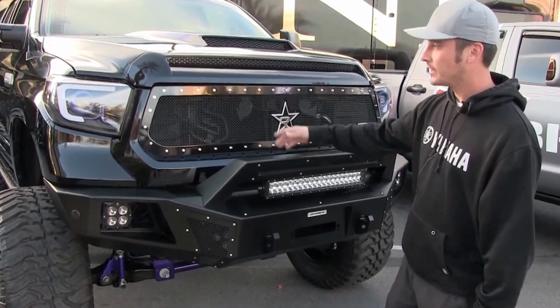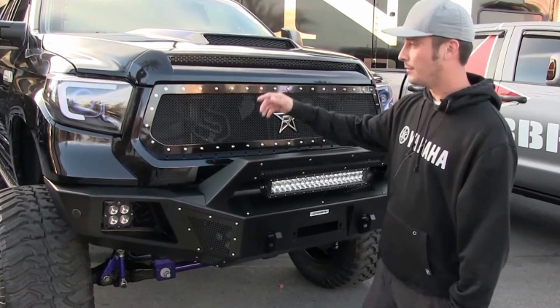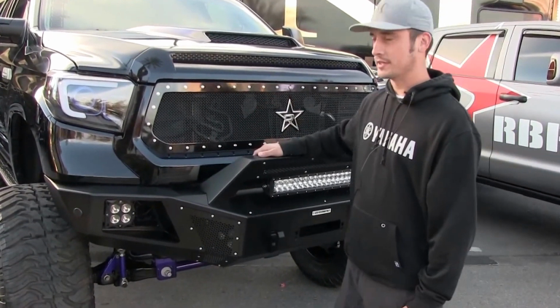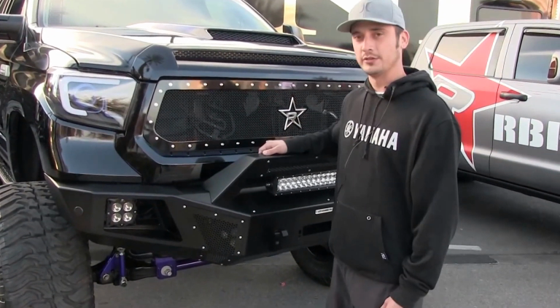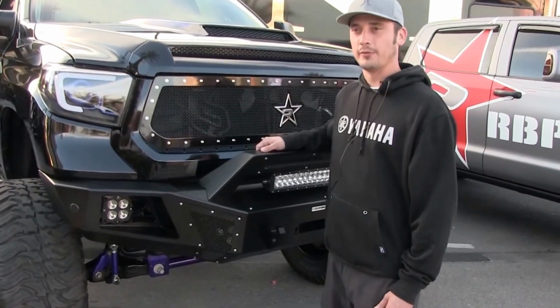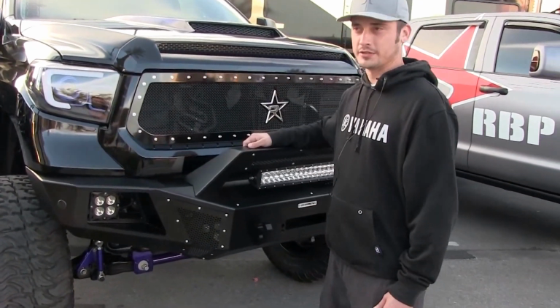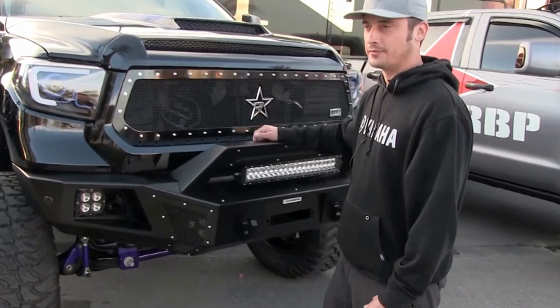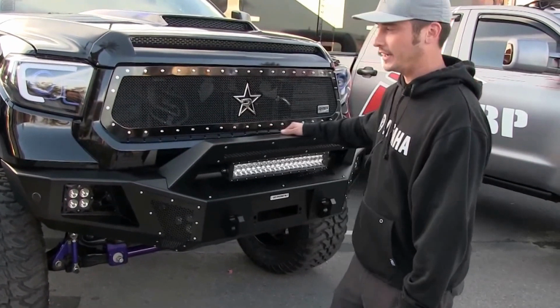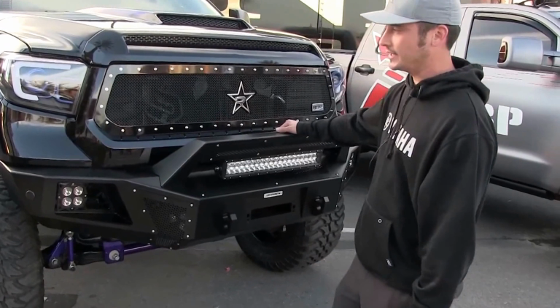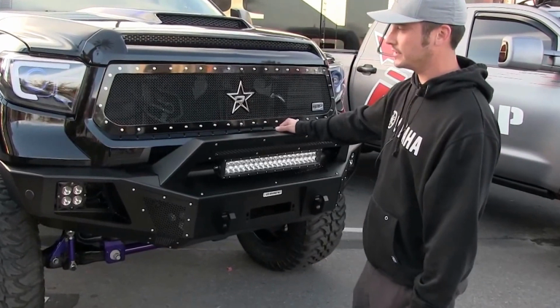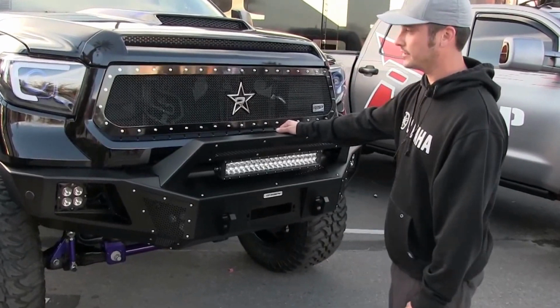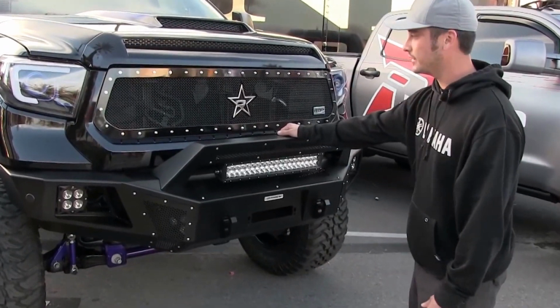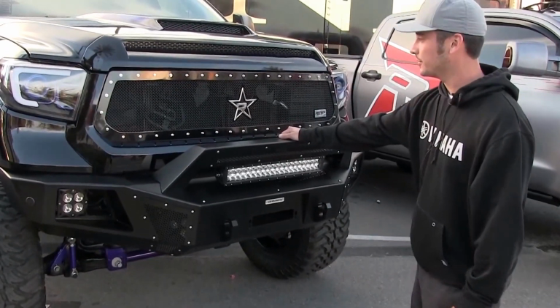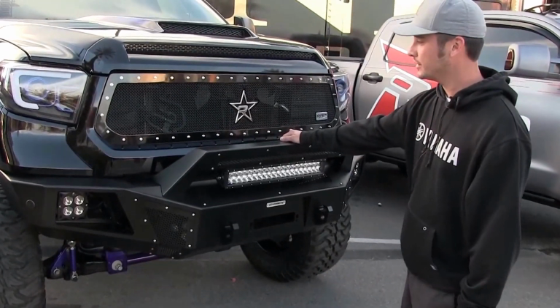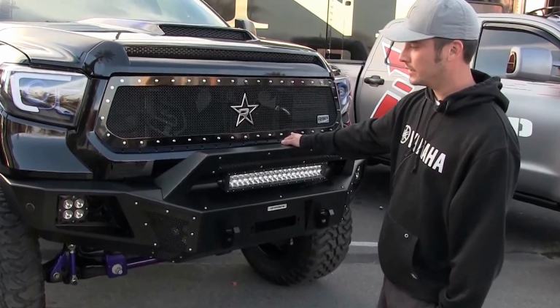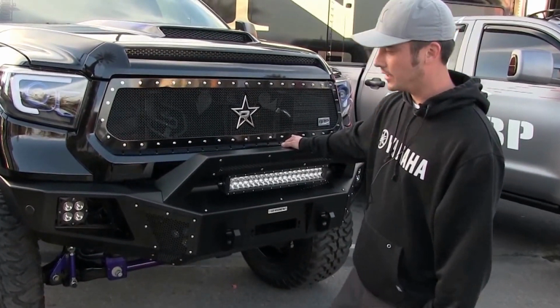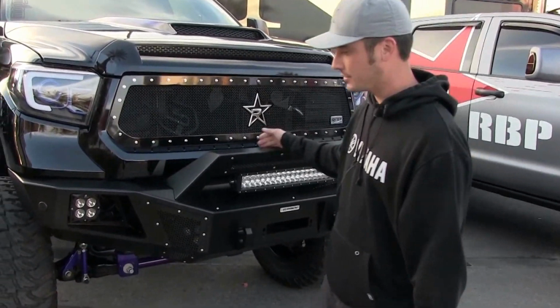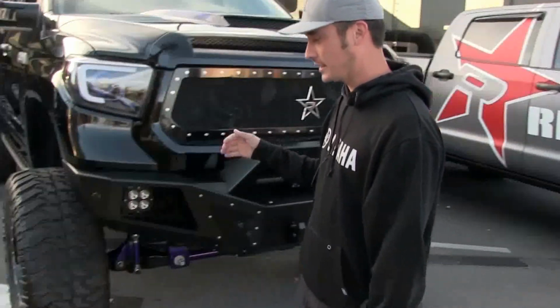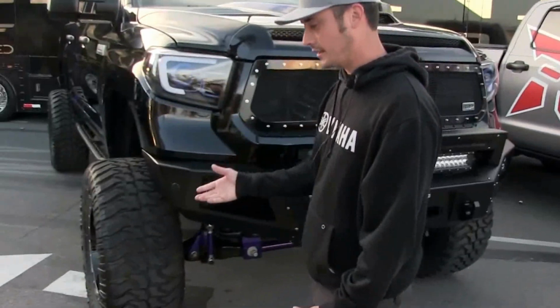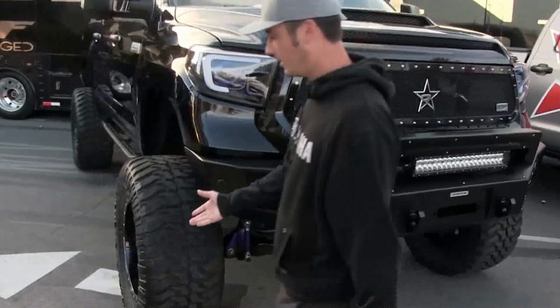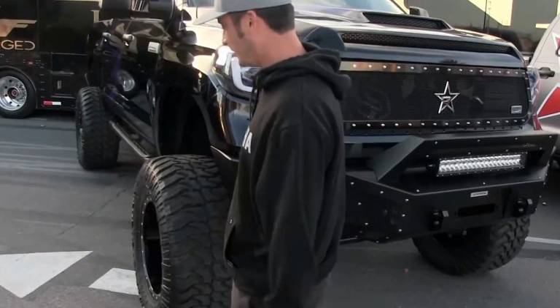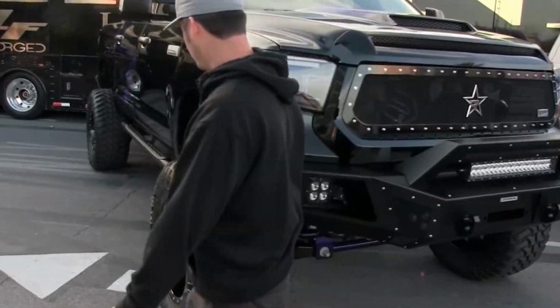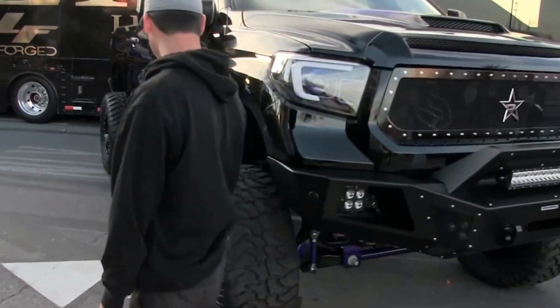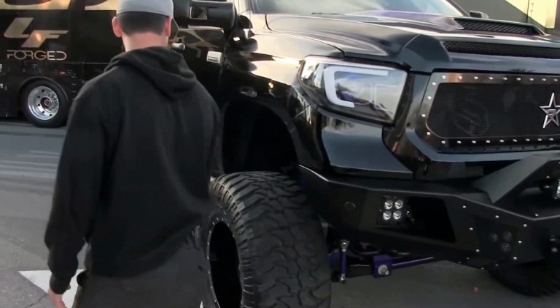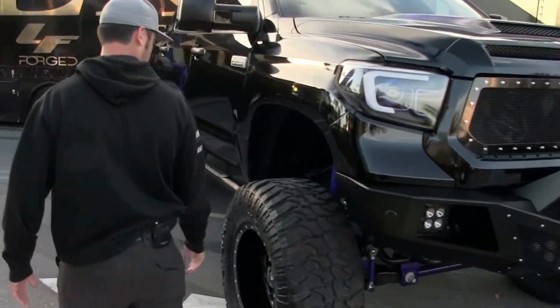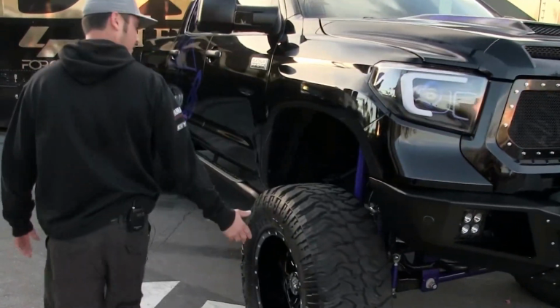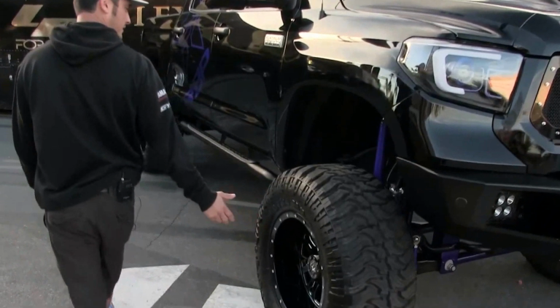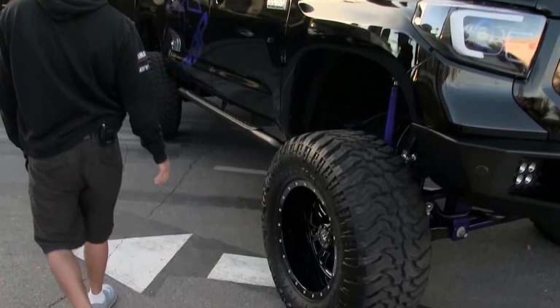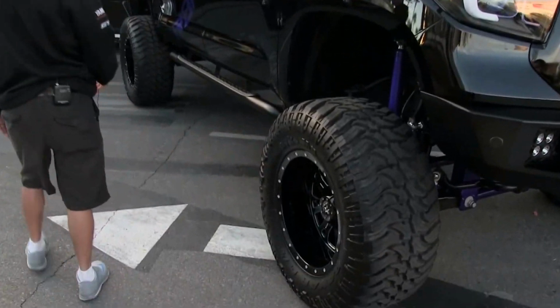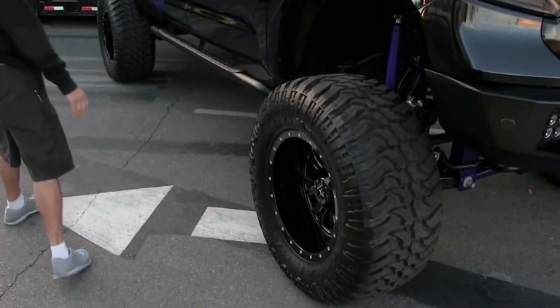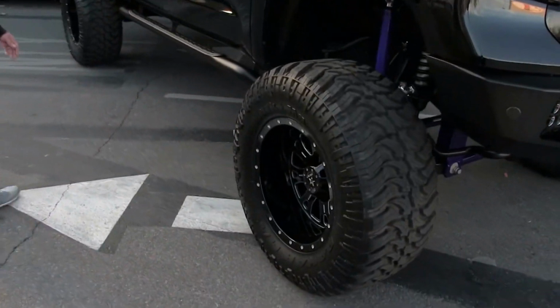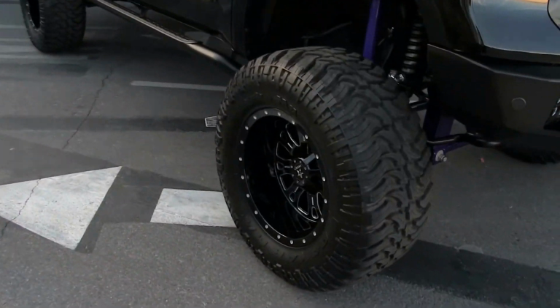Got my West Coast retrofit headlights on here that they did for me. Of course, got the RBV wheels. This thing looking nice and clean.